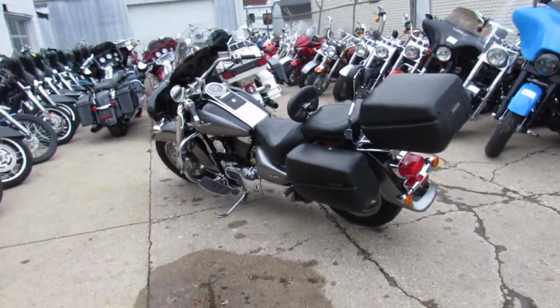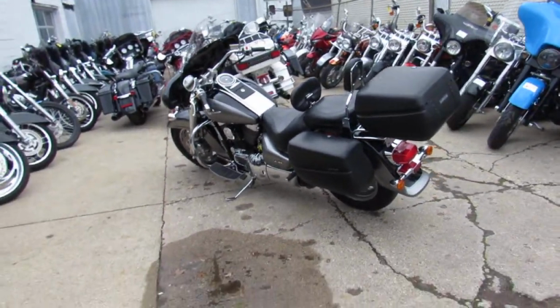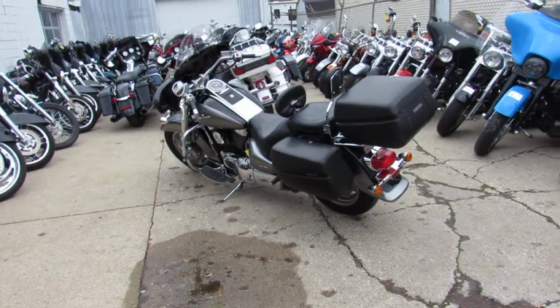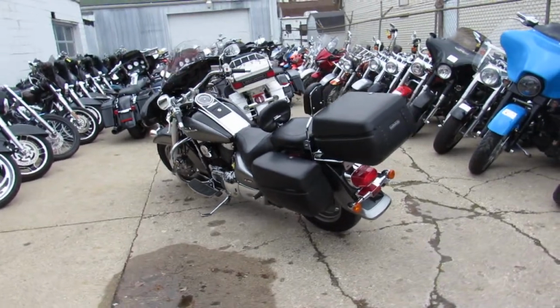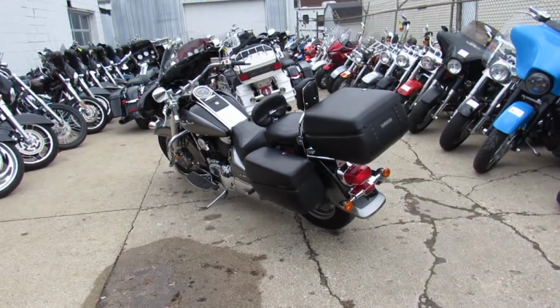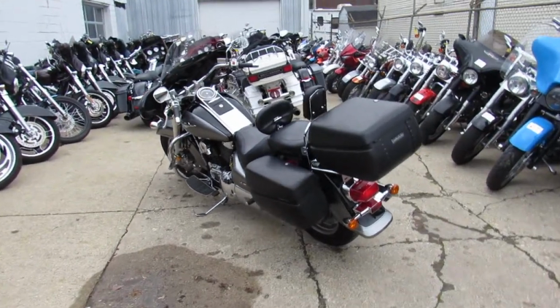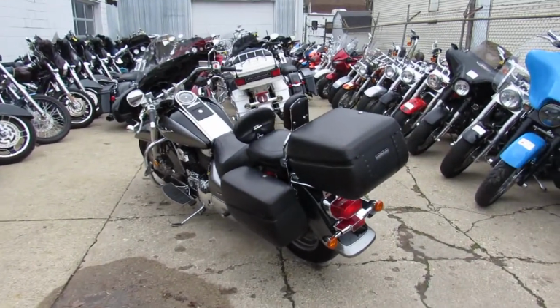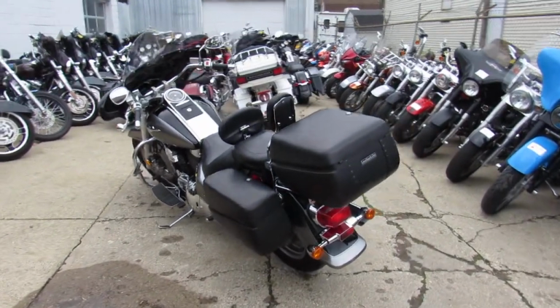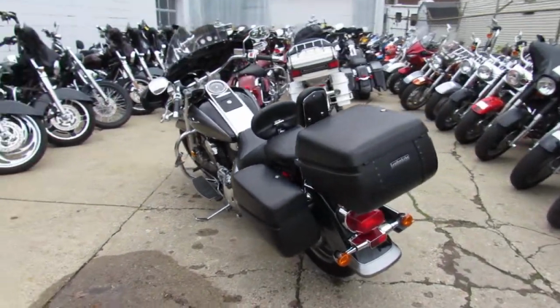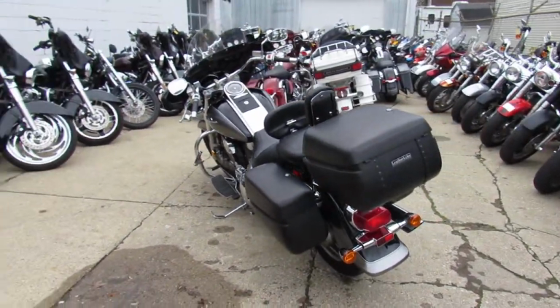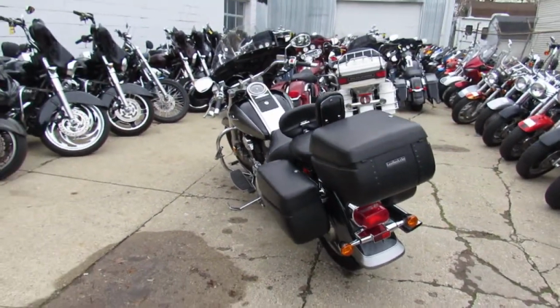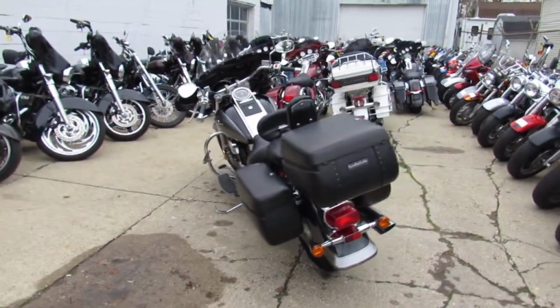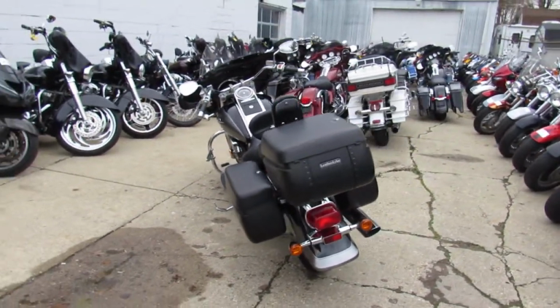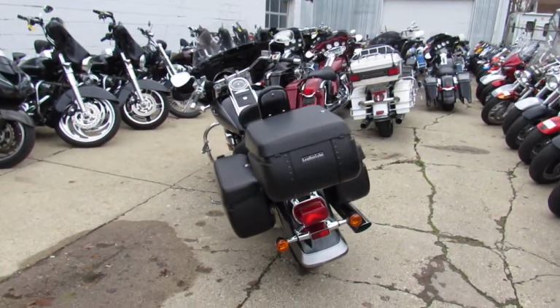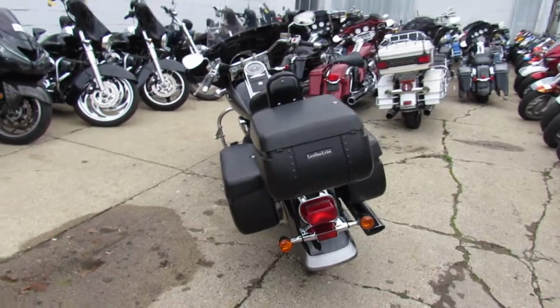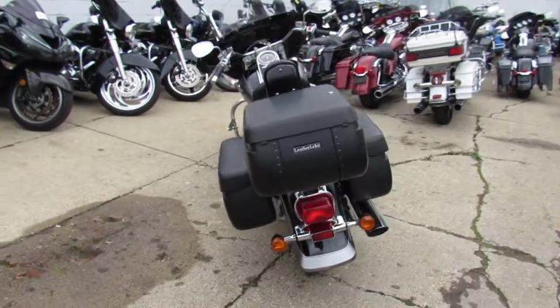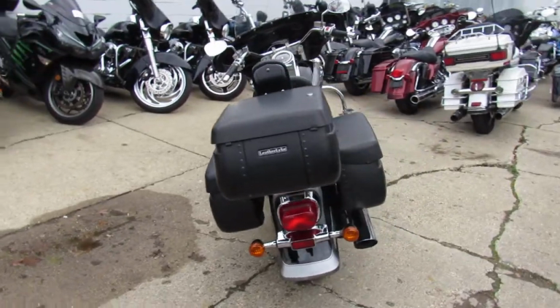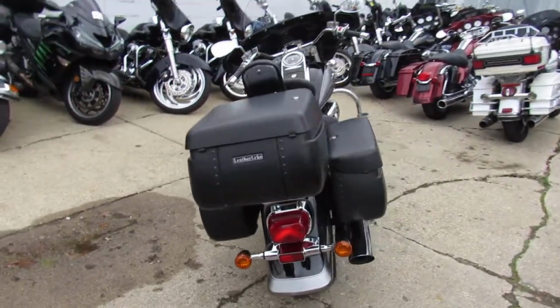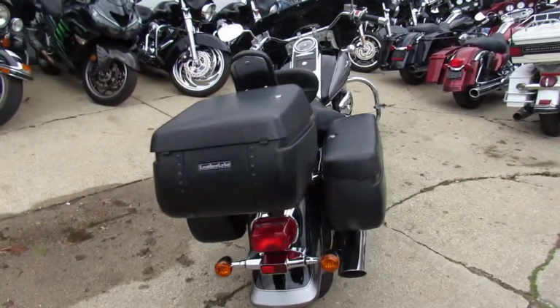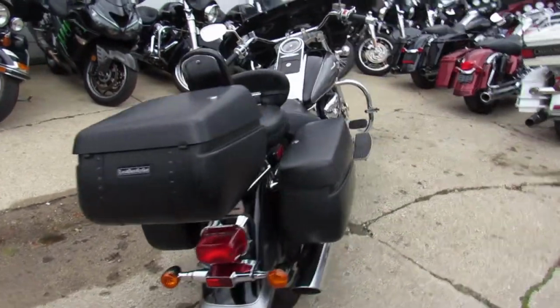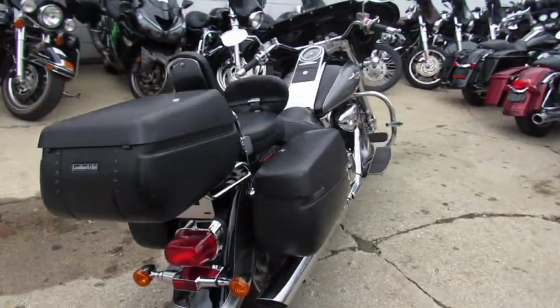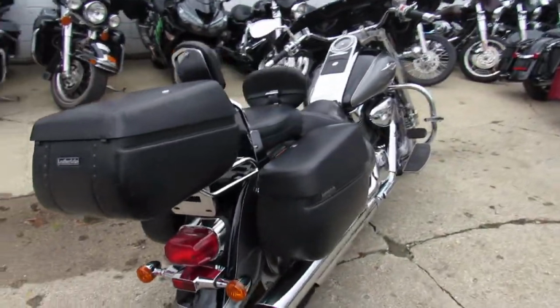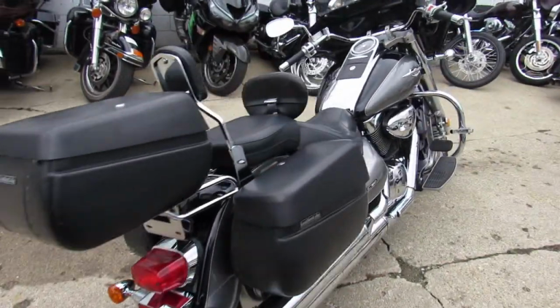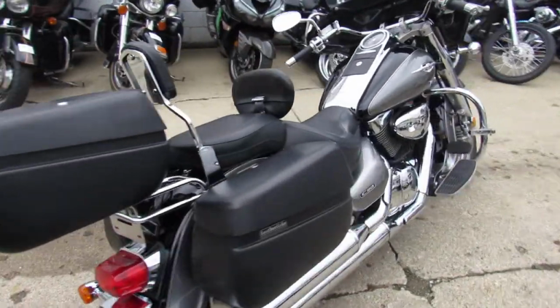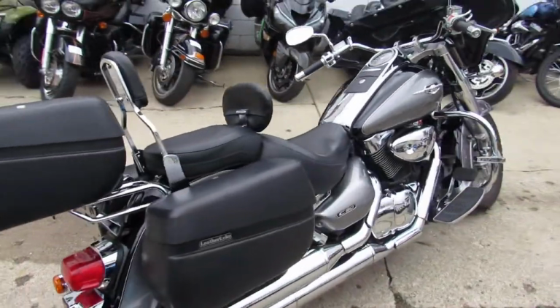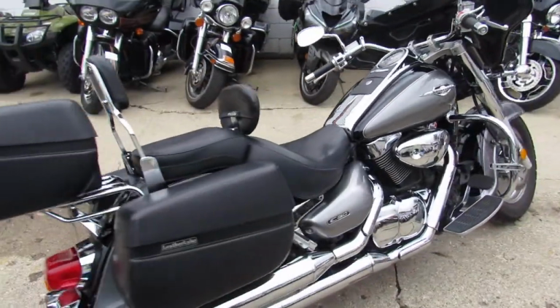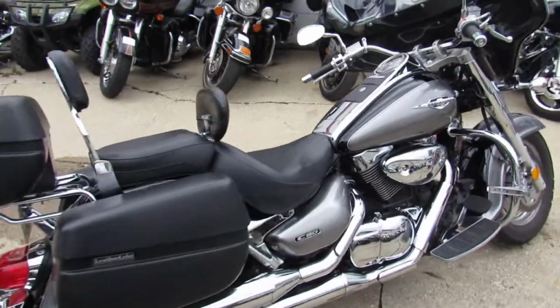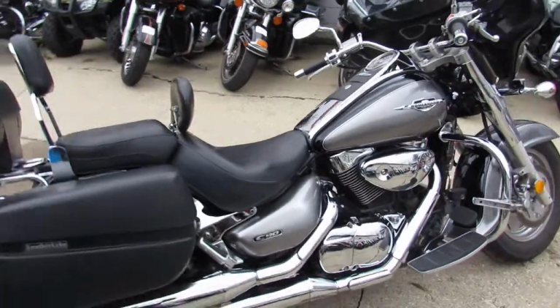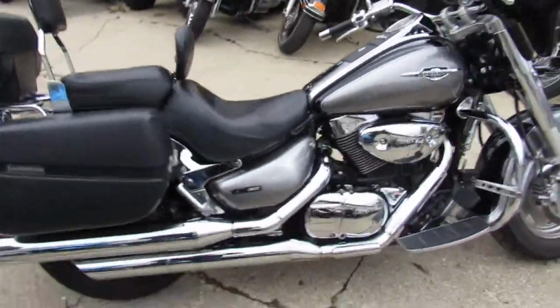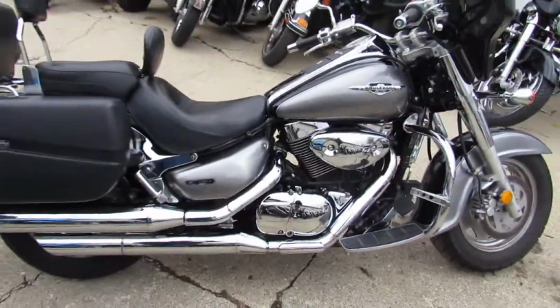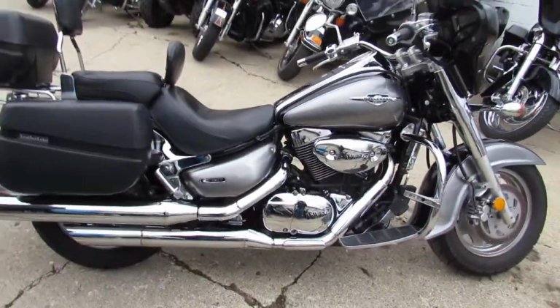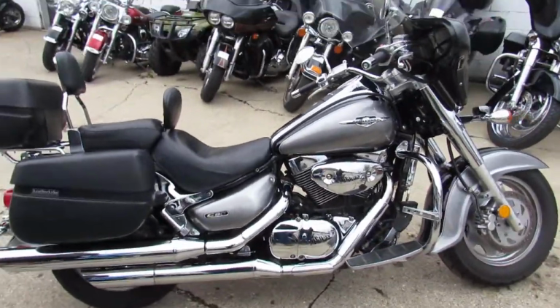Hit the open road on this one — only $3400 for the 2005 Big Bore Cruiser. You can't go wrong. Give us a call, we'll get it done: 810-648-9500, ApprovalPowersports.com.